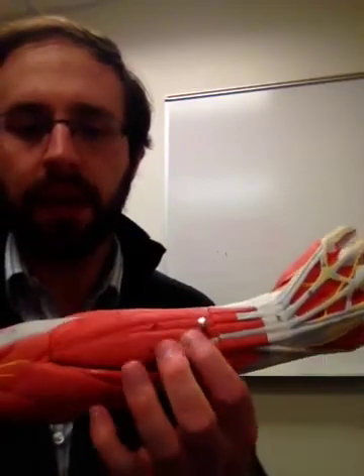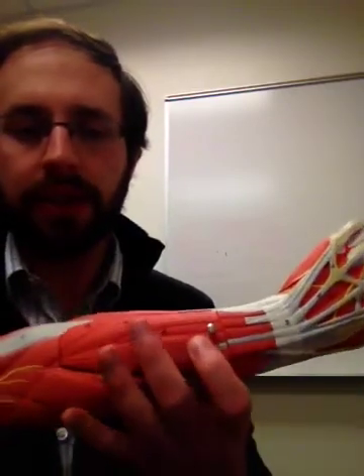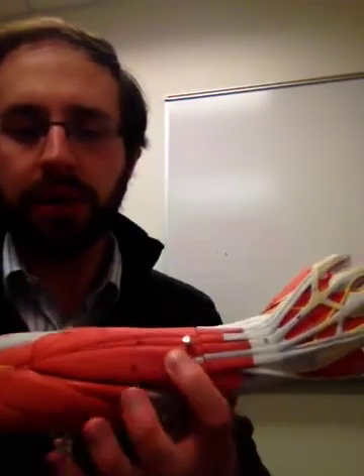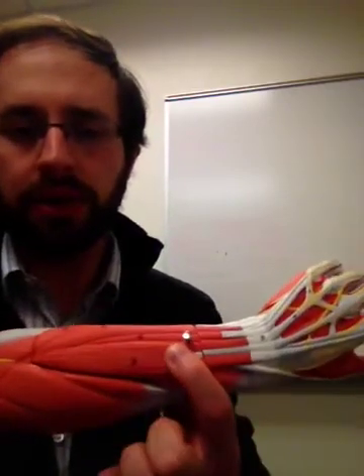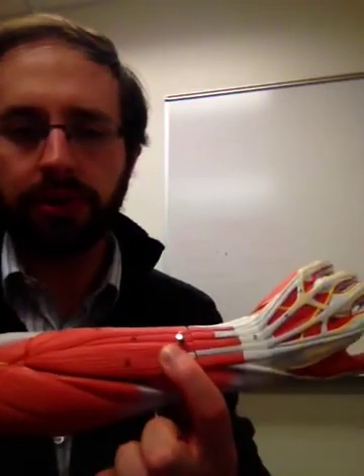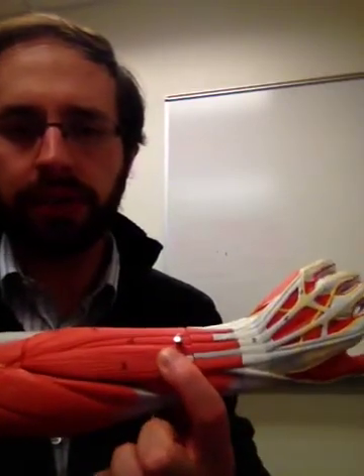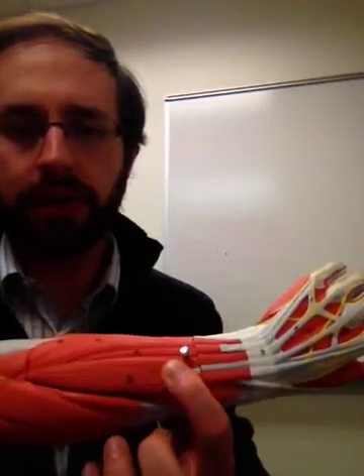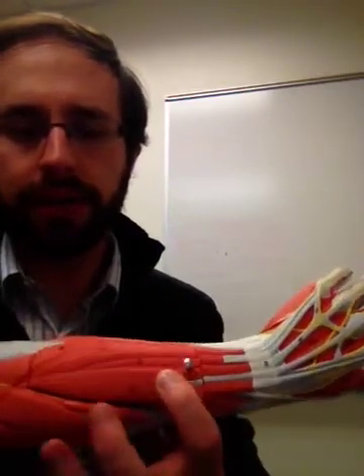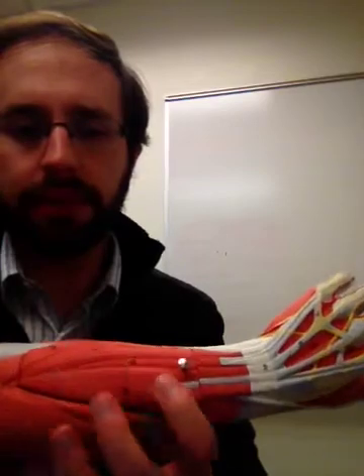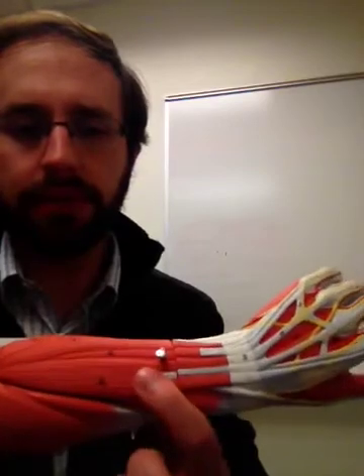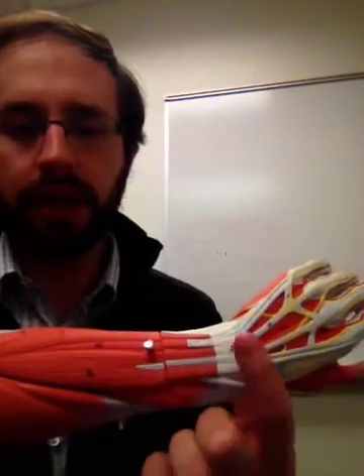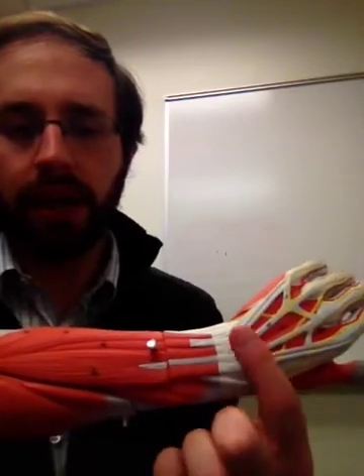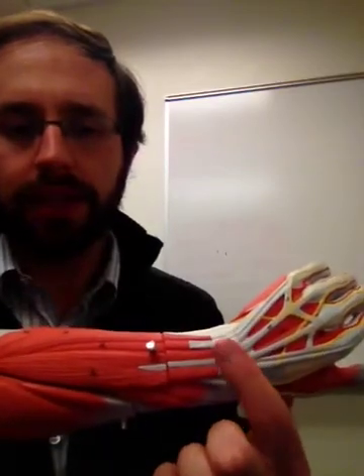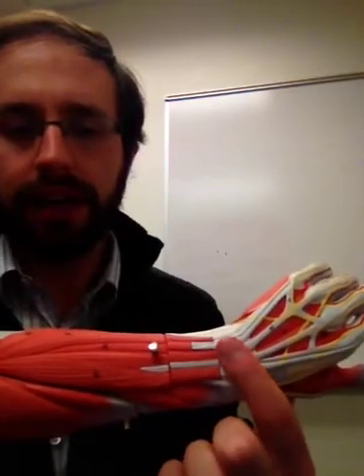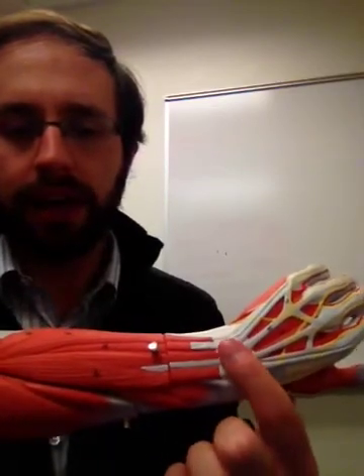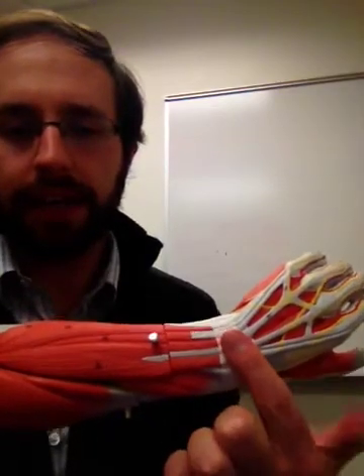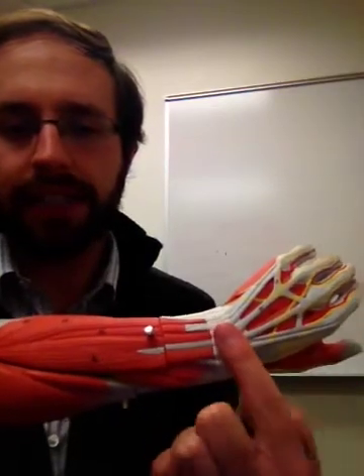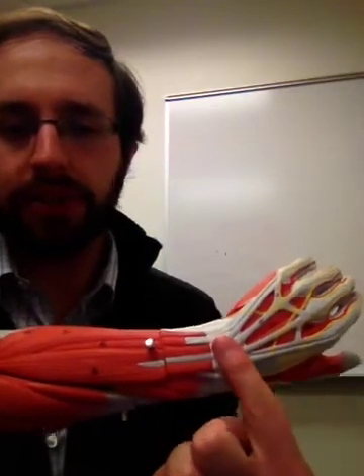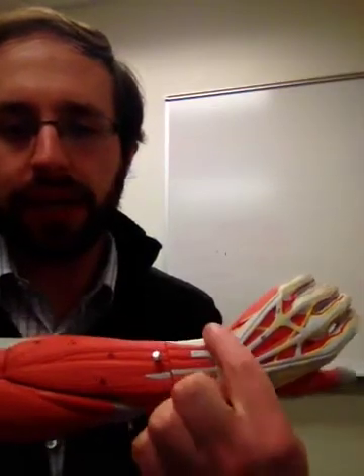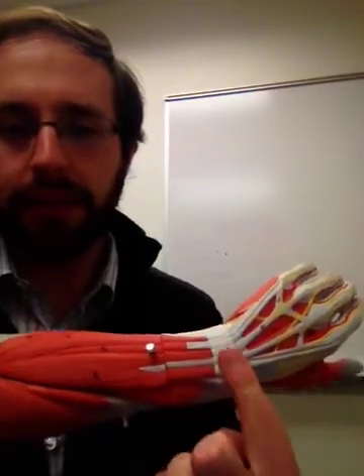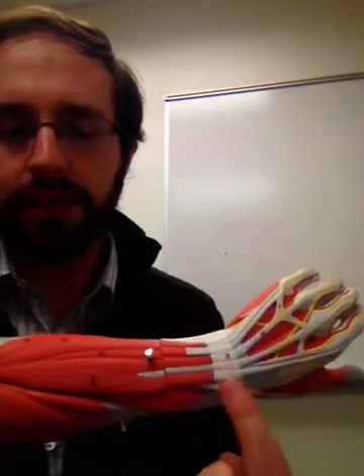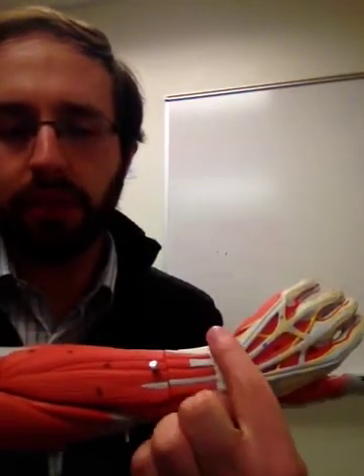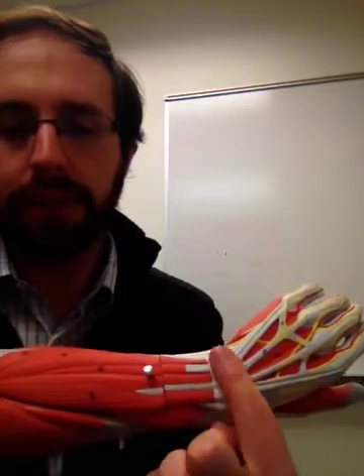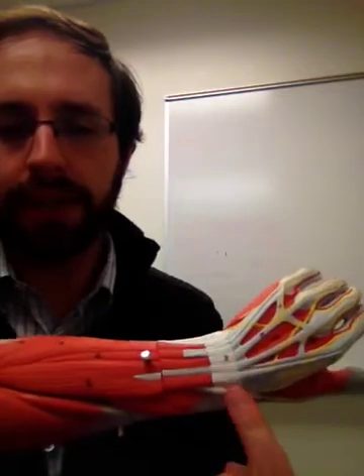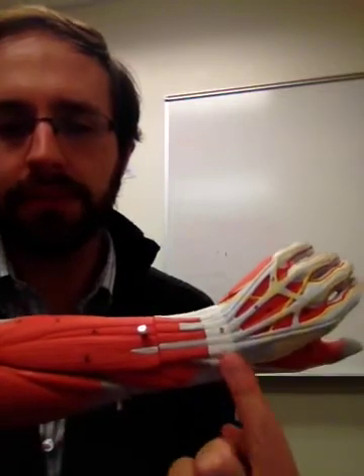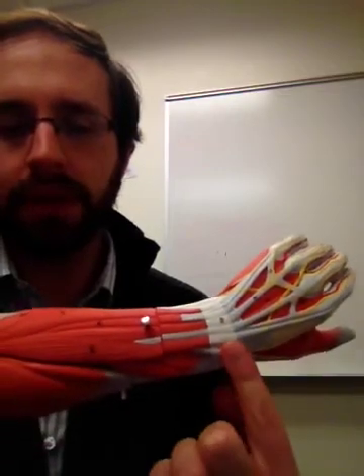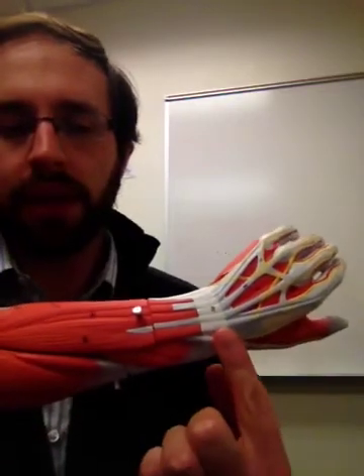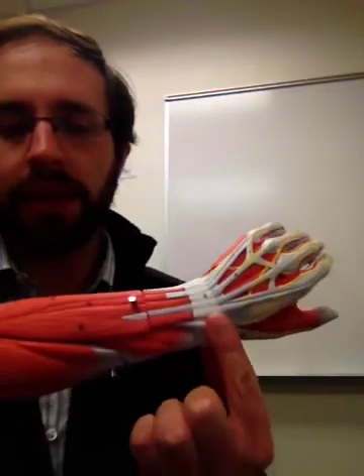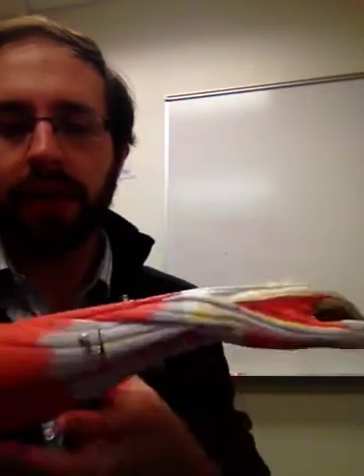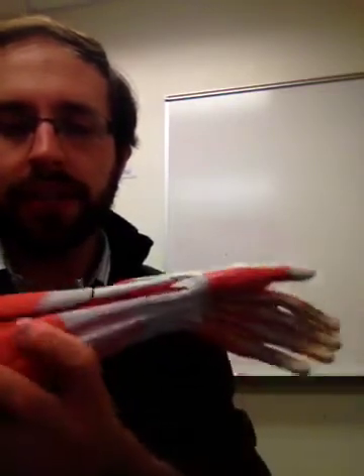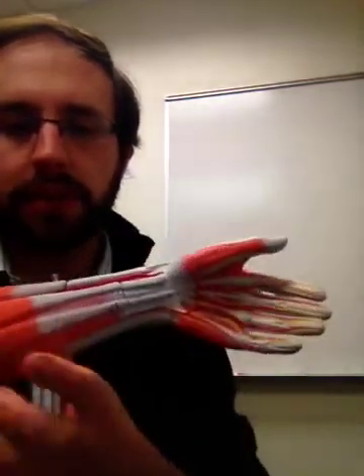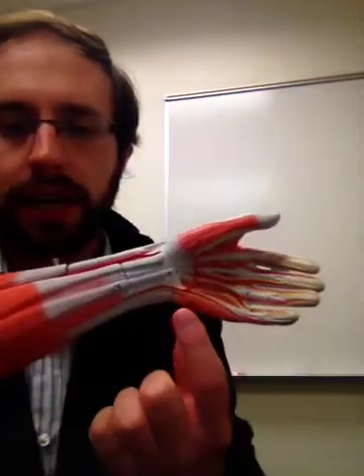The two other structures you need to know outside of the muscles: on this side, you have the extensor retinaculum, which is this white band here. Then on the anterior side, you have the flexor retinaculum.